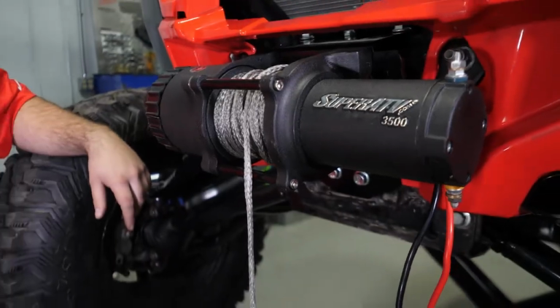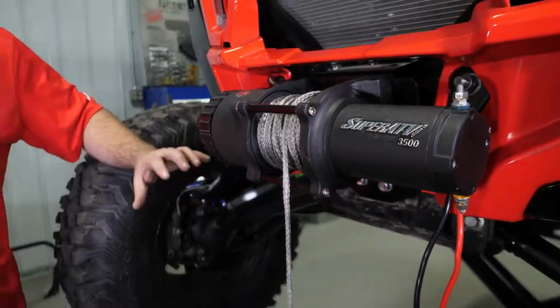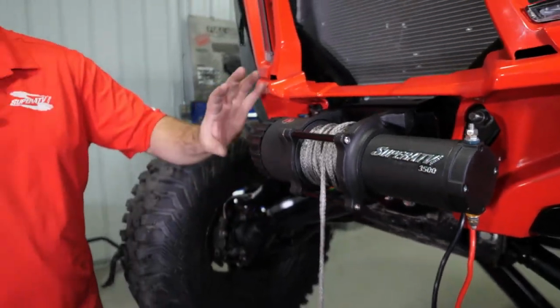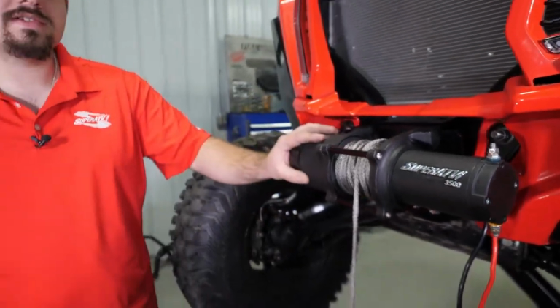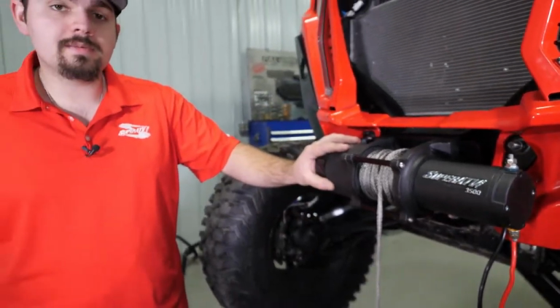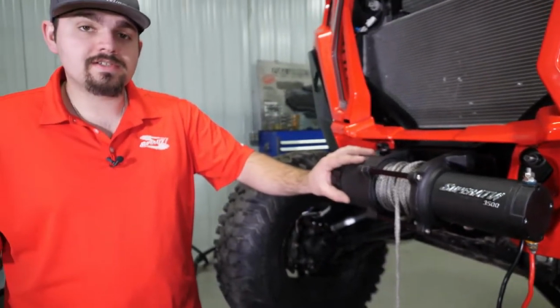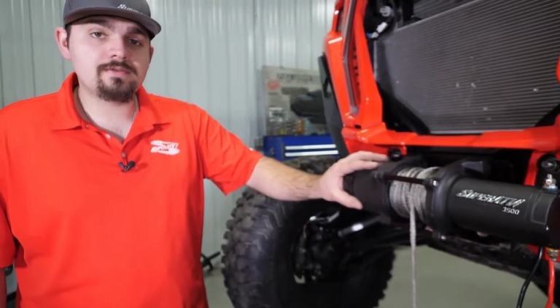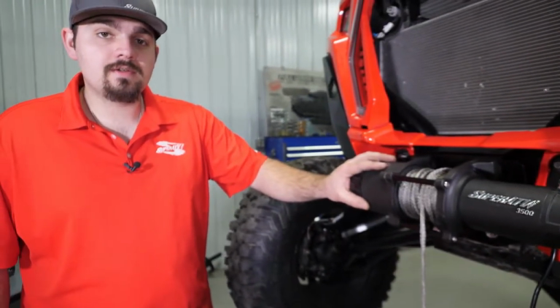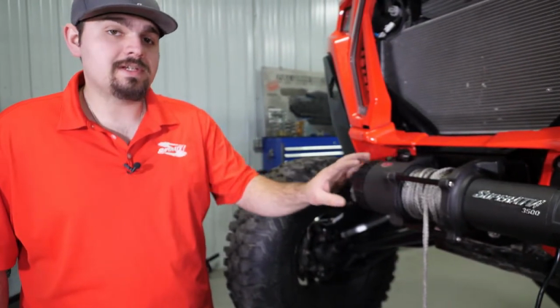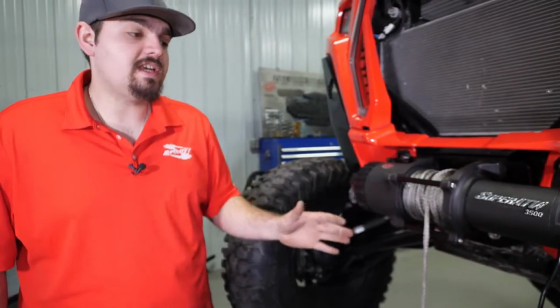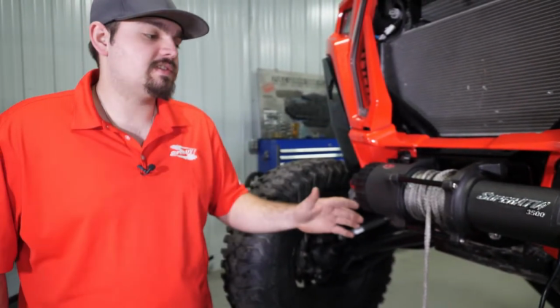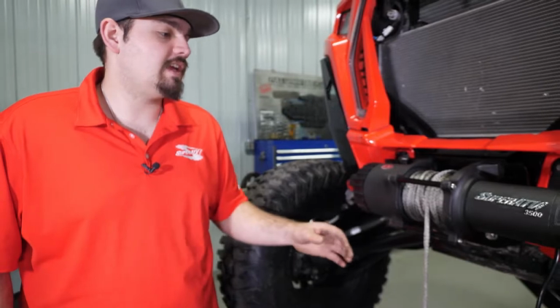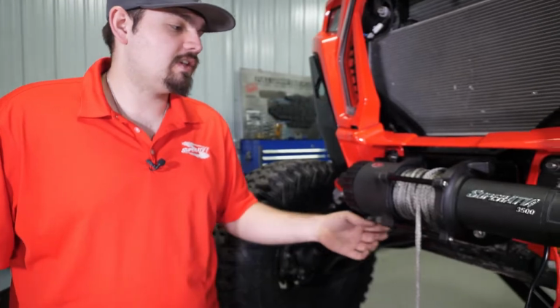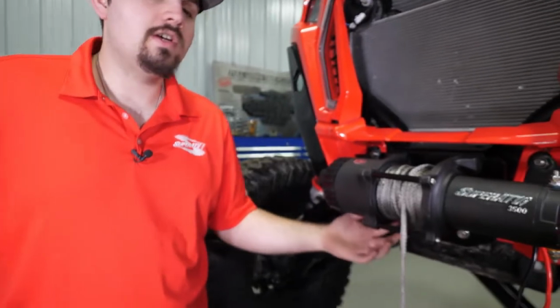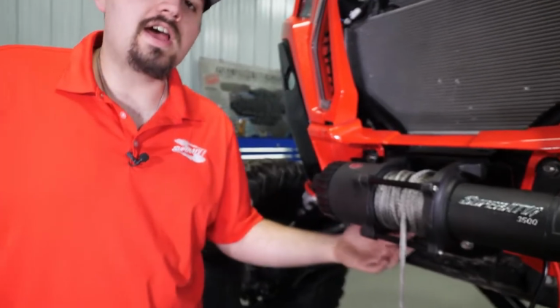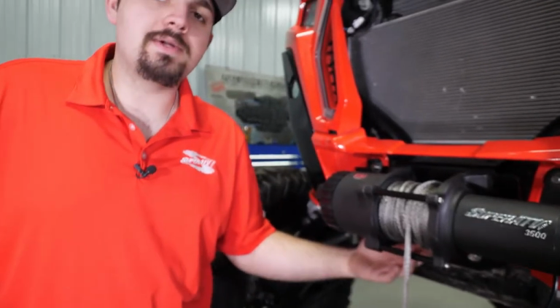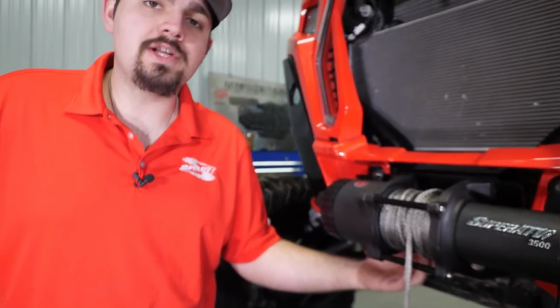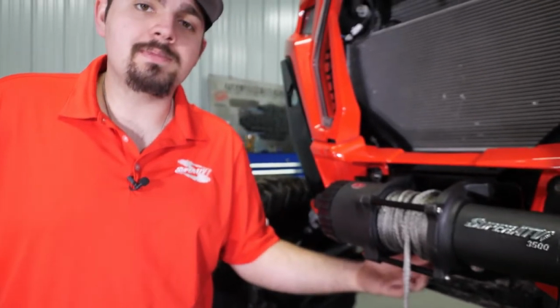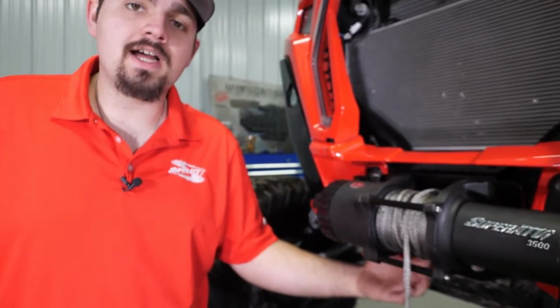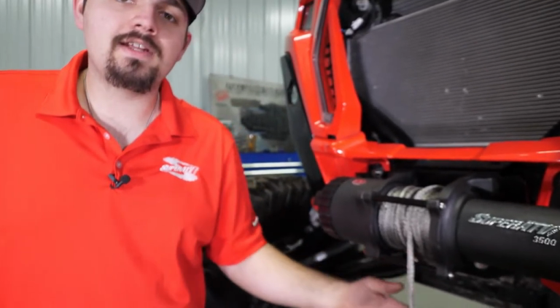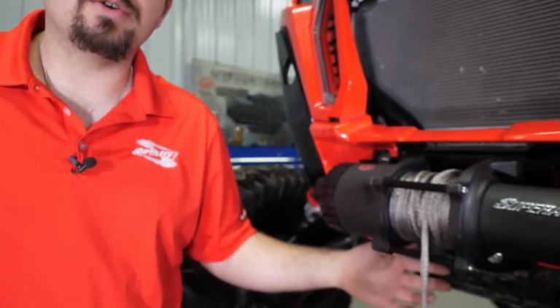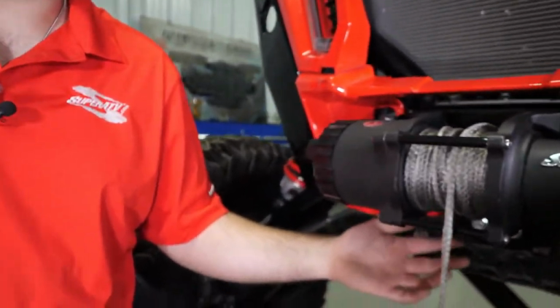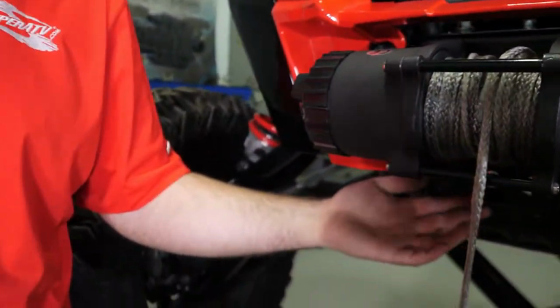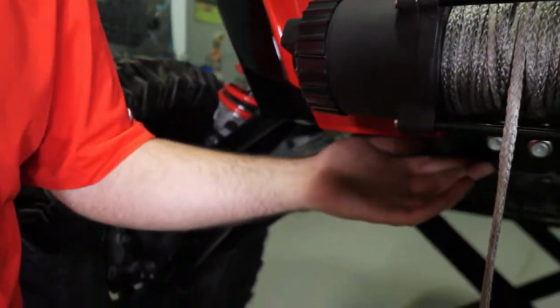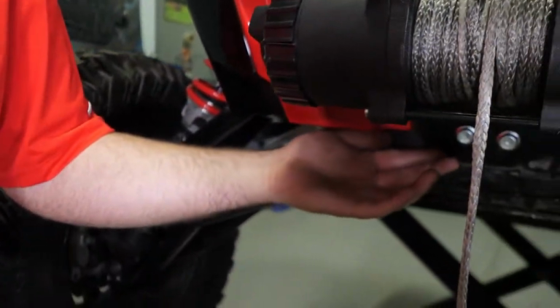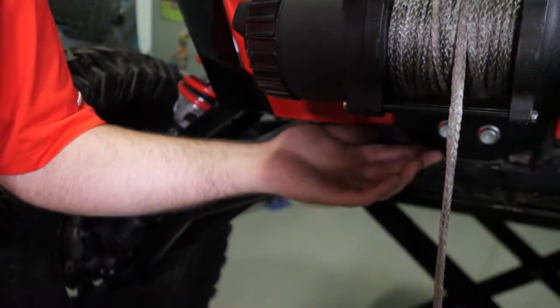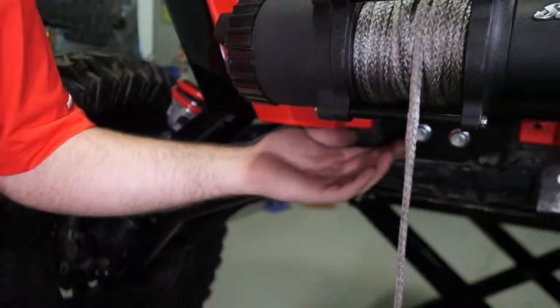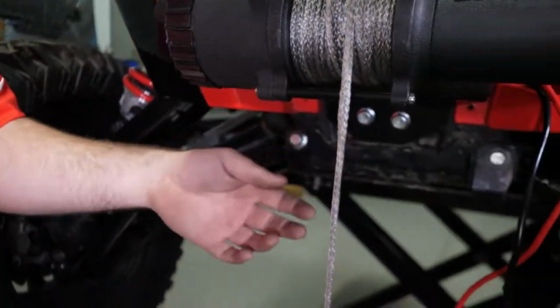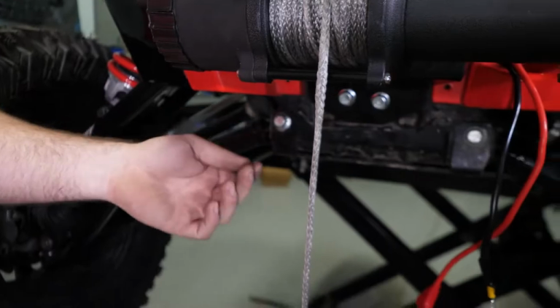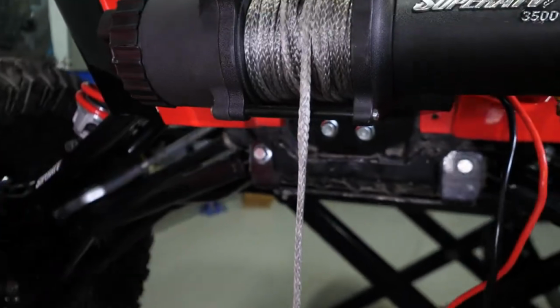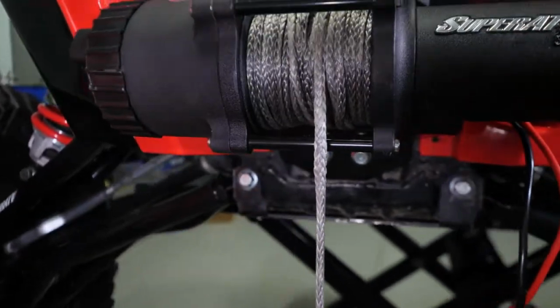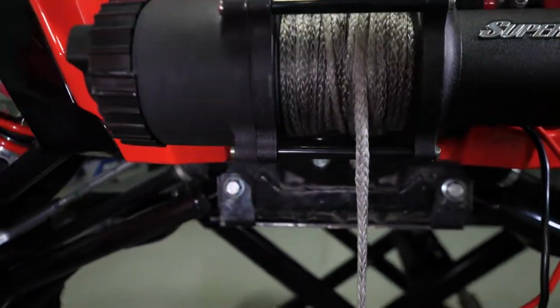This can be installed by yourself, but to ease installation, have somebody reach in behind and hold the lower backing plate in place for you while you get your two bolts started.